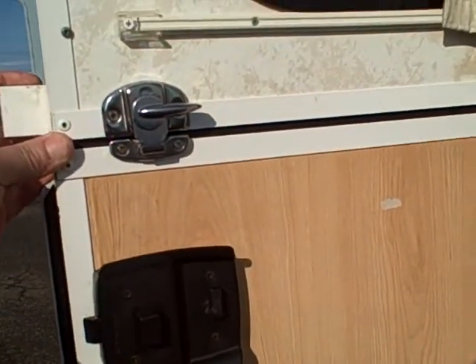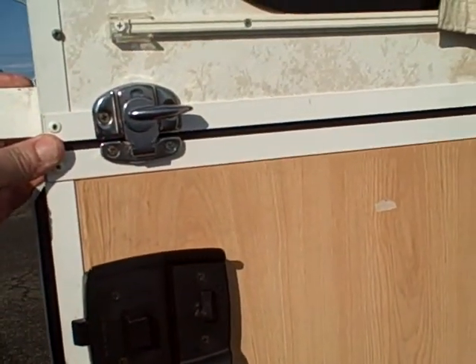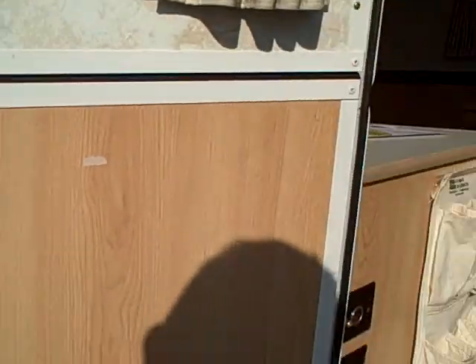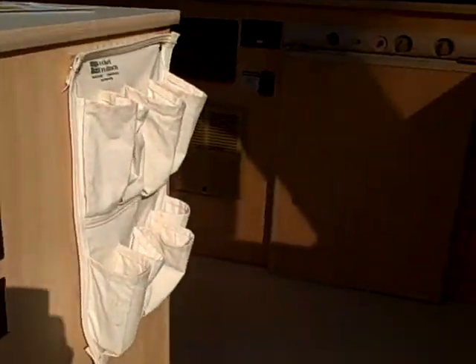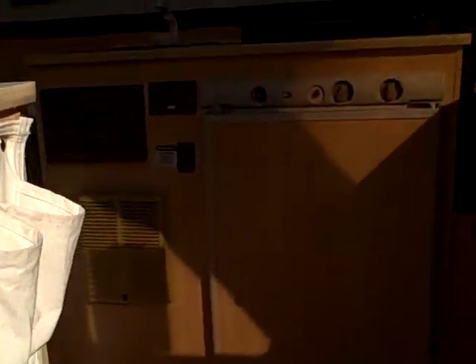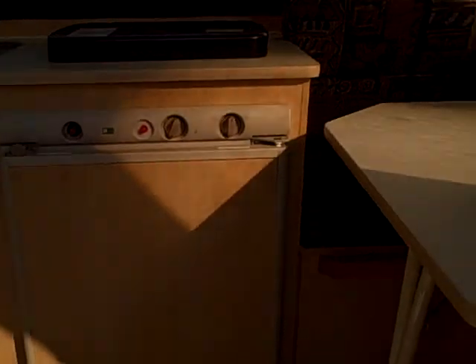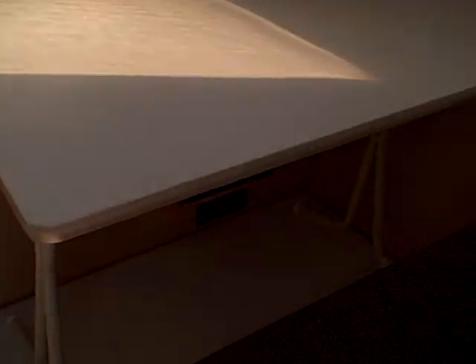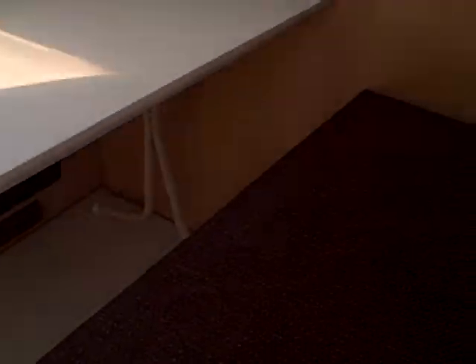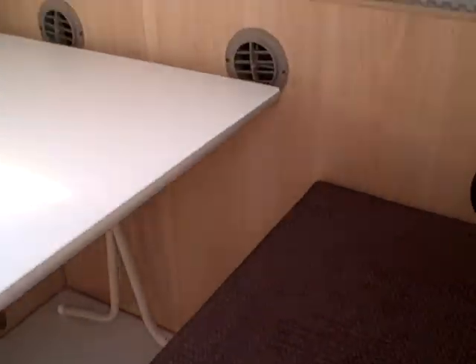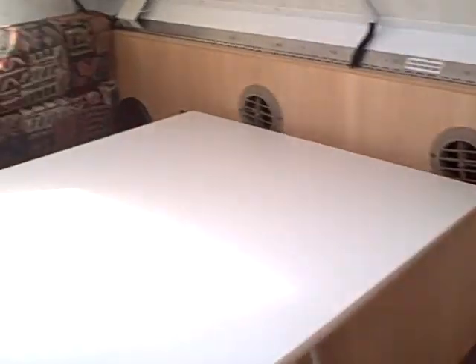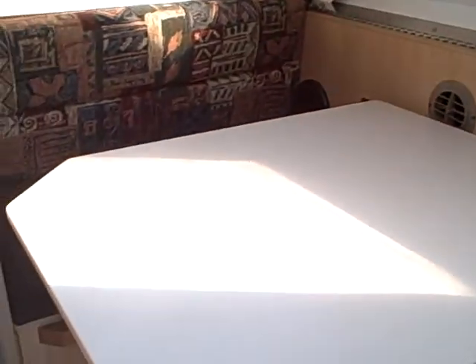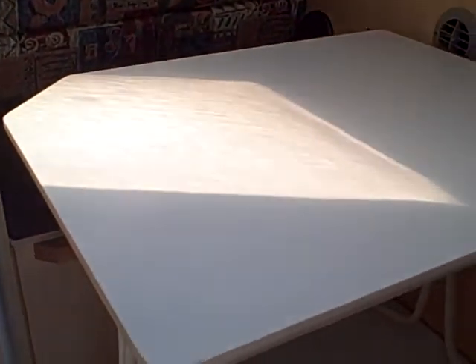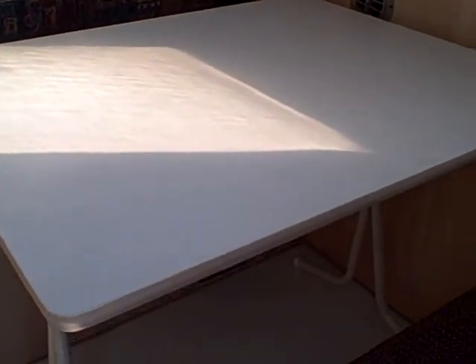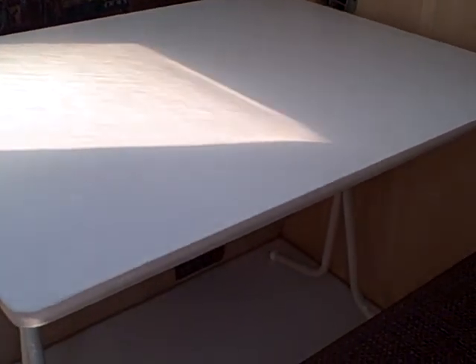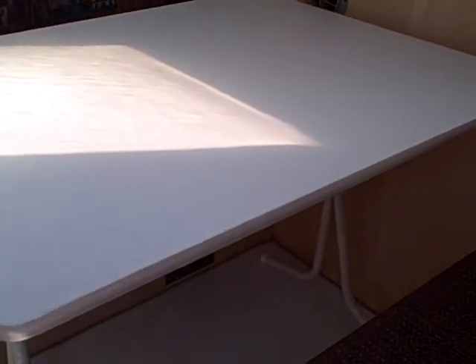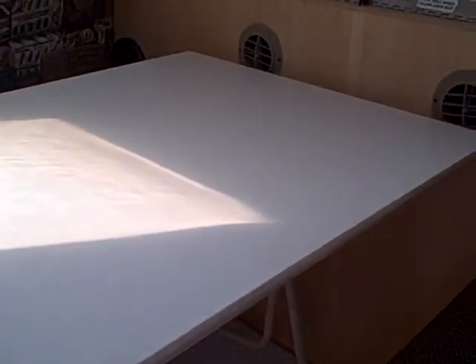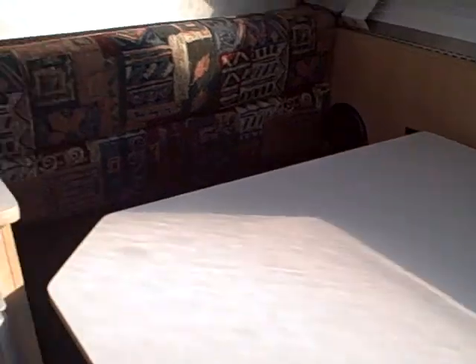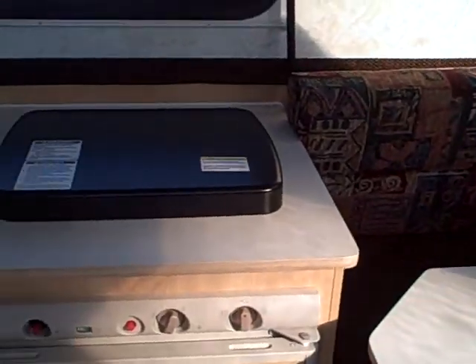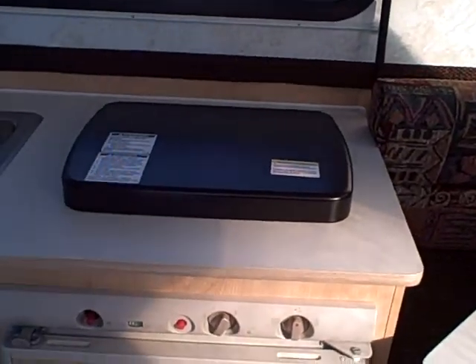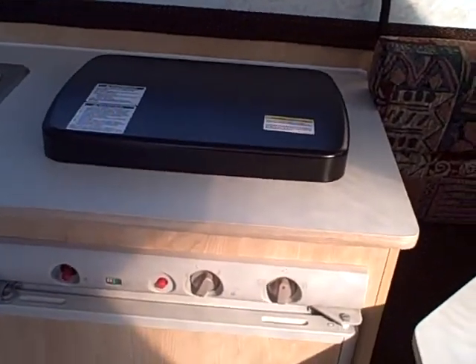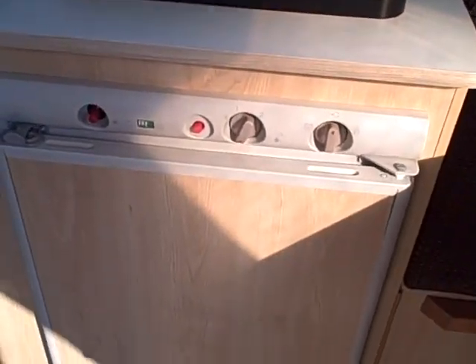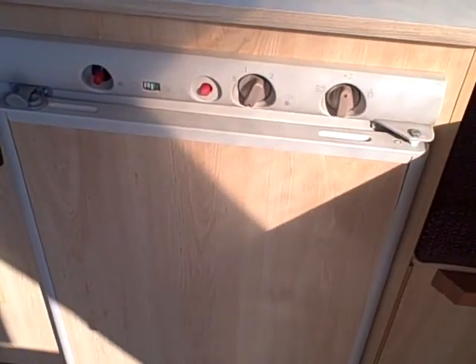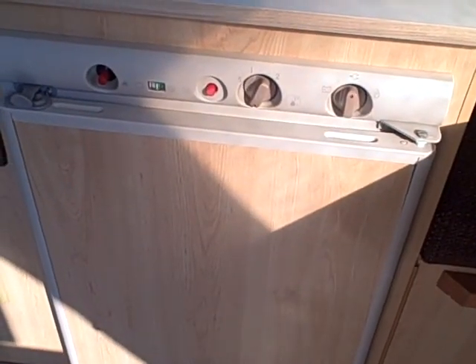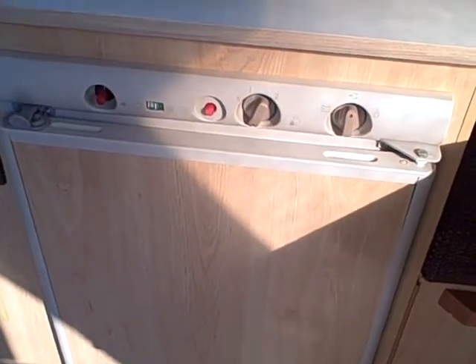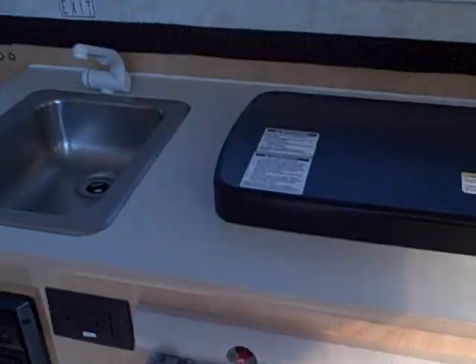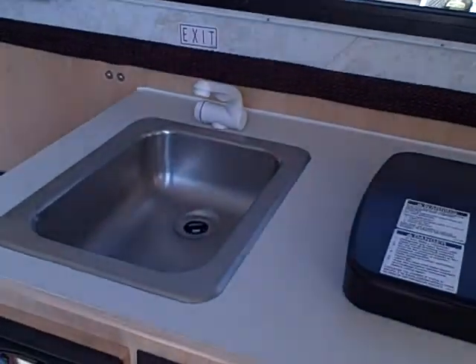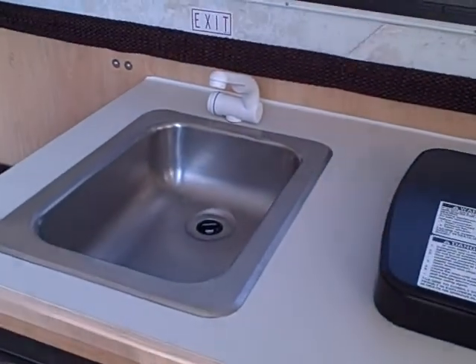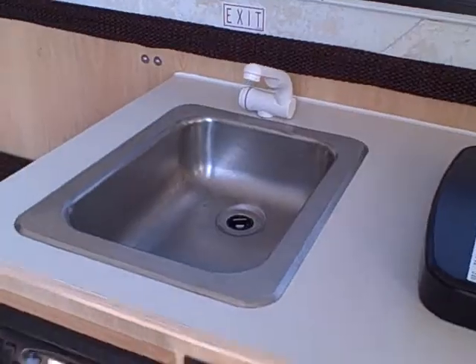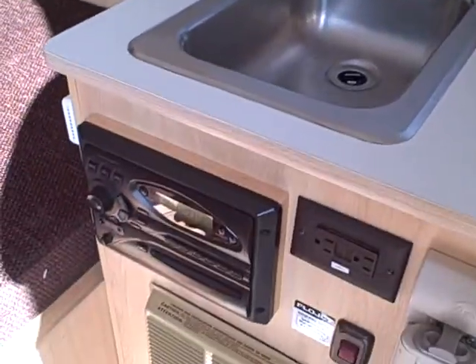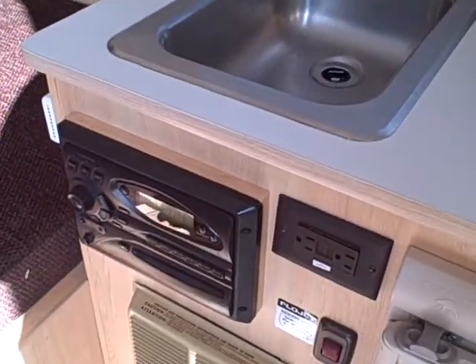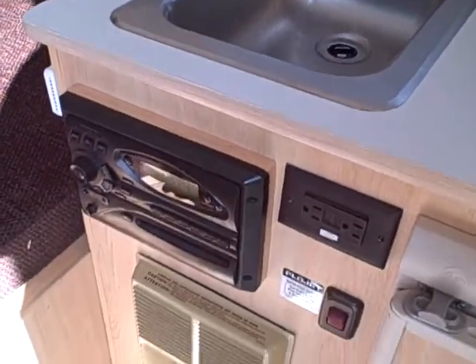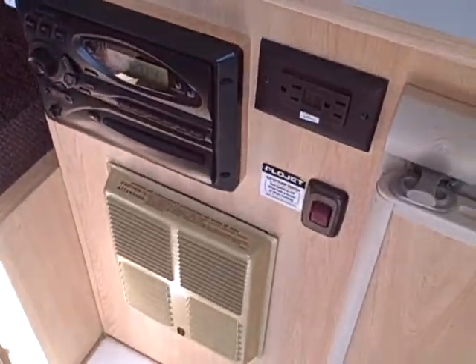So let's take a look inside. It has the Dutch door, which we'll get into a little bit later. Walk in and you have a dinette off to the right which converts to a sleeper, and a two-burner stove with the refrigerator below.